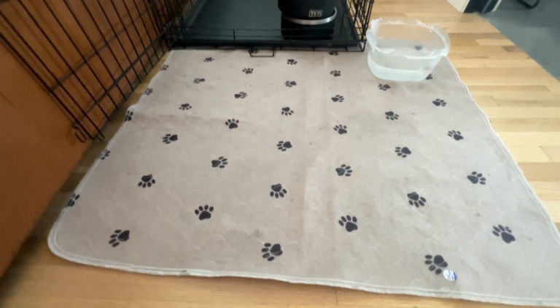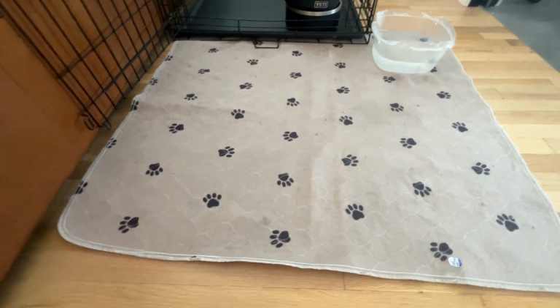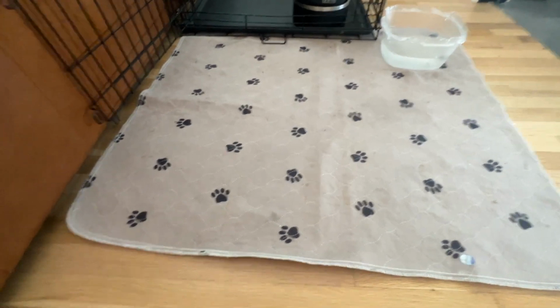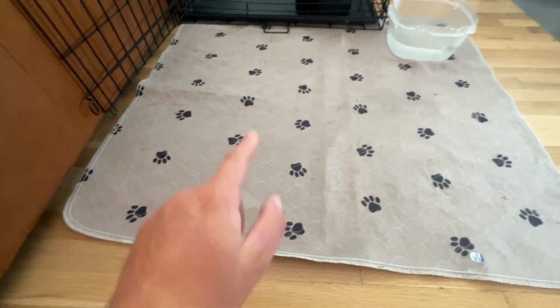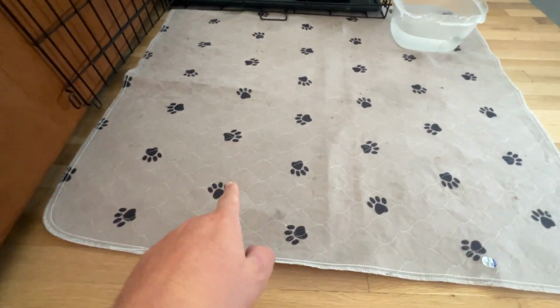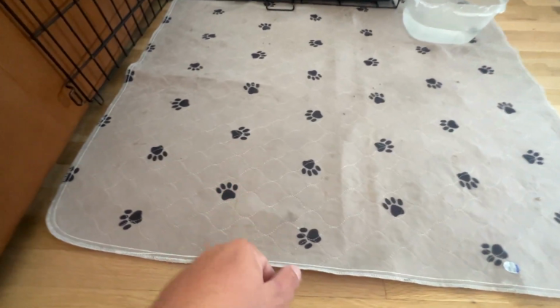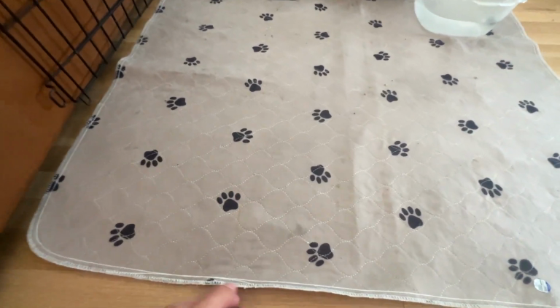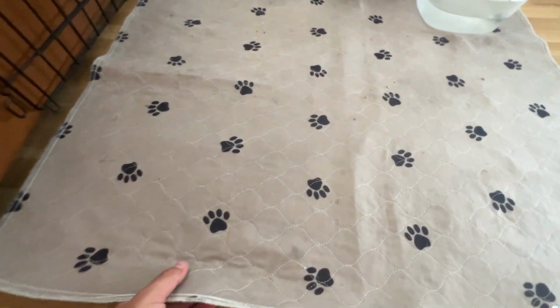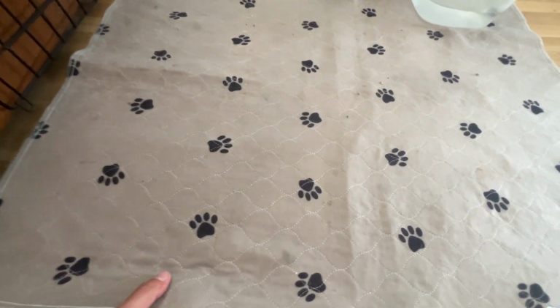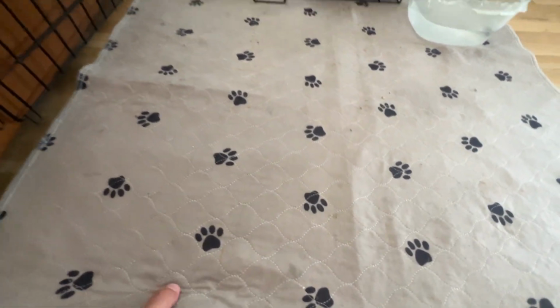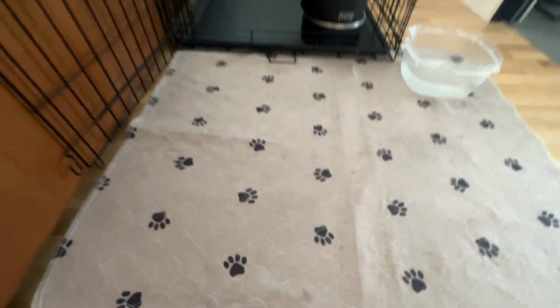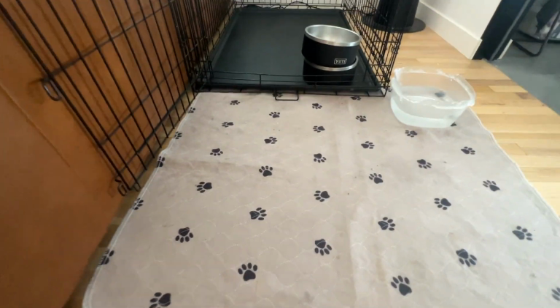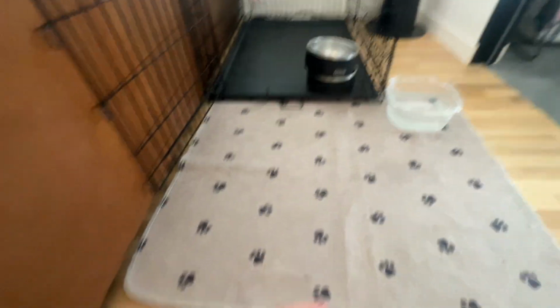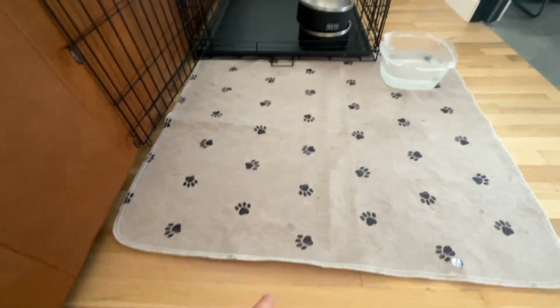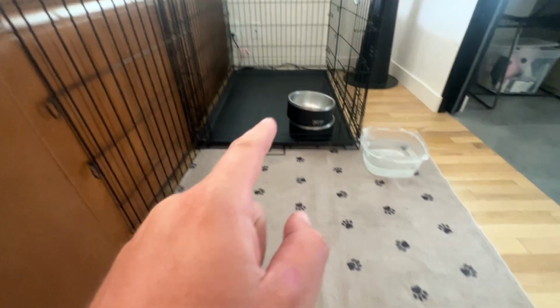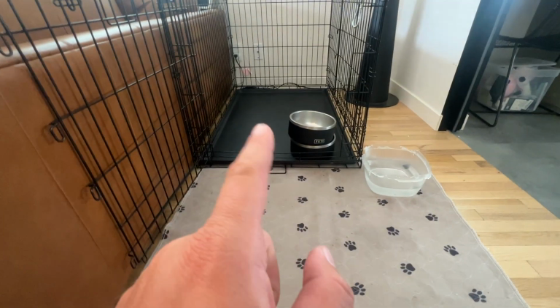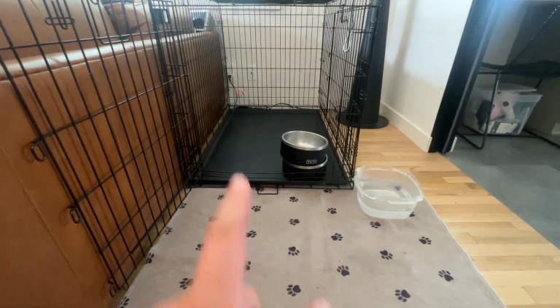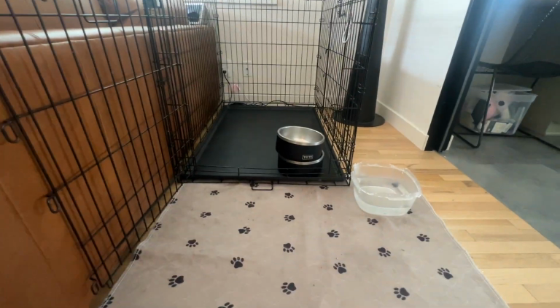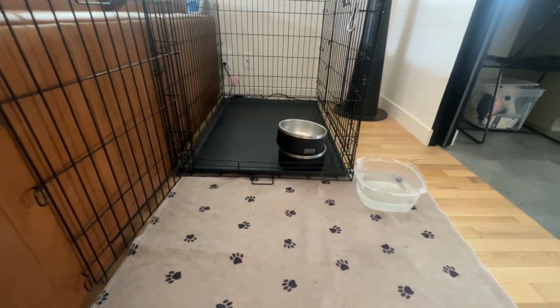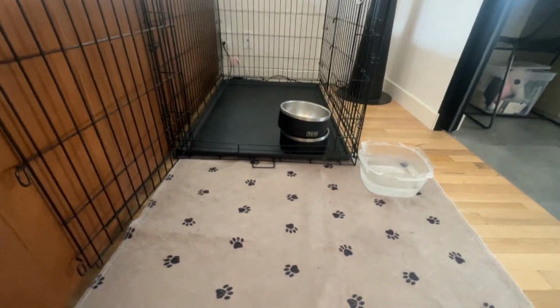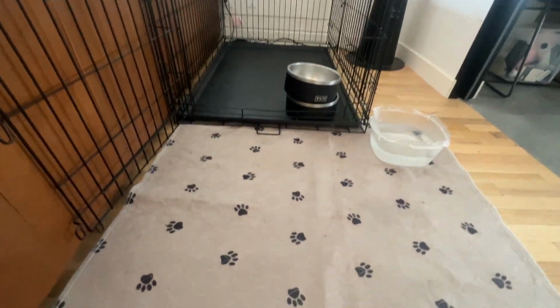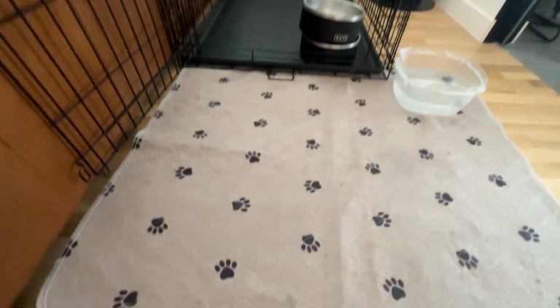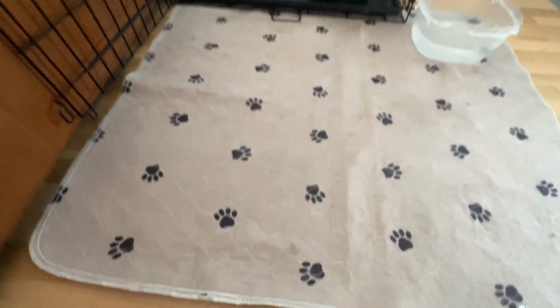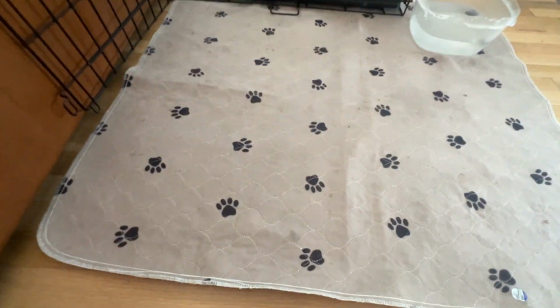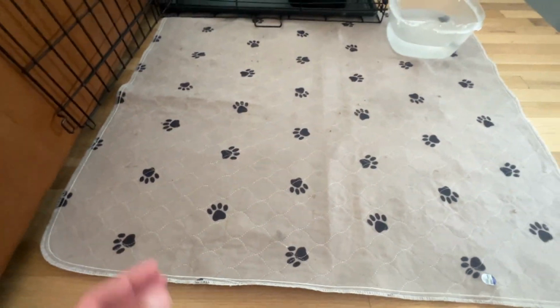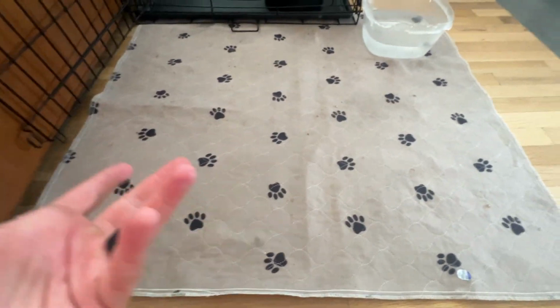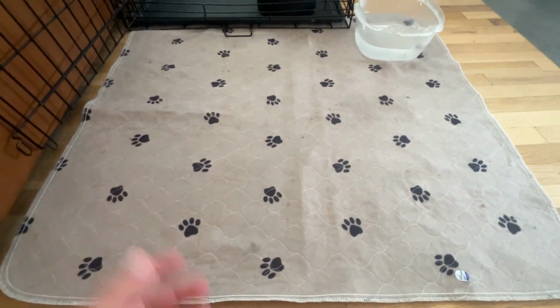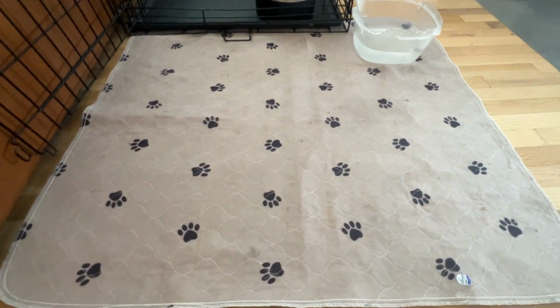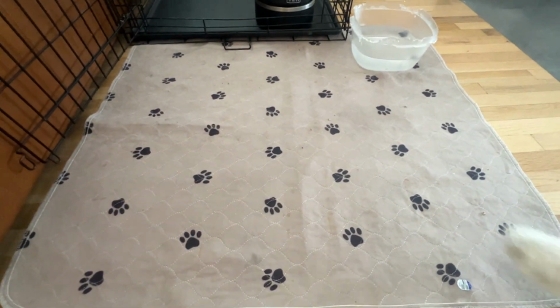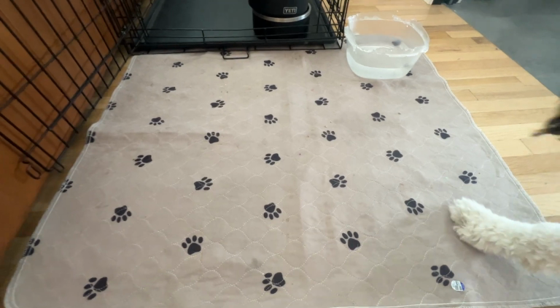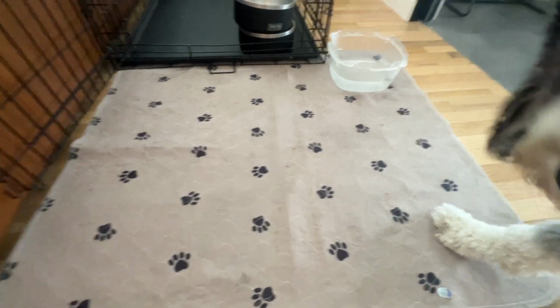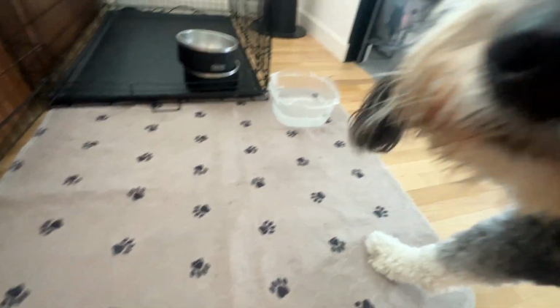Hey, what's up everyone? It's Jimbo and today we're looking at this dog mat right here. As you can see, I have it as the front entry mat to my dog's home in the crate there. A super cool pattern with these little guys right here.